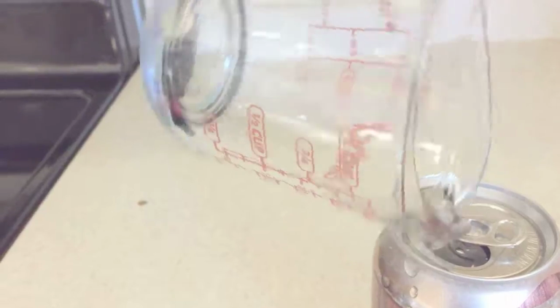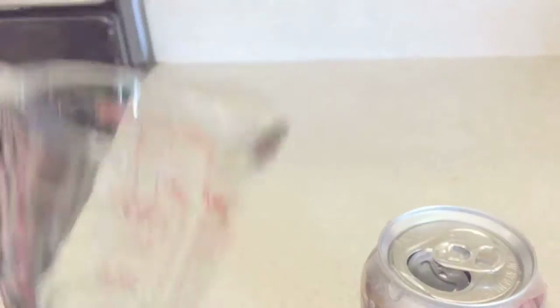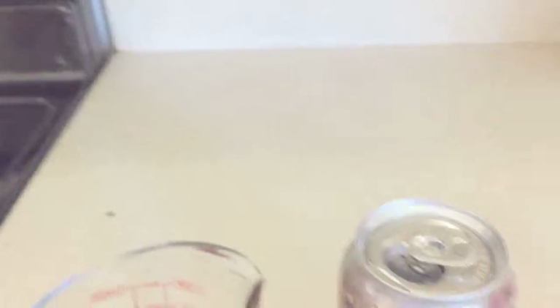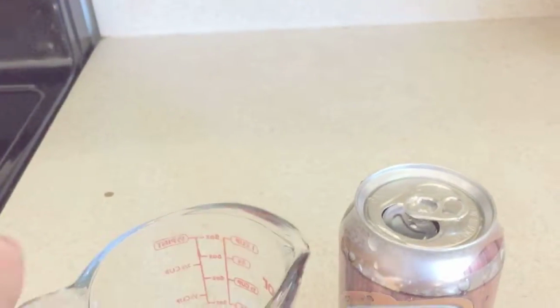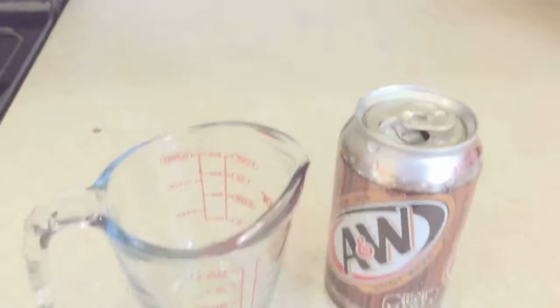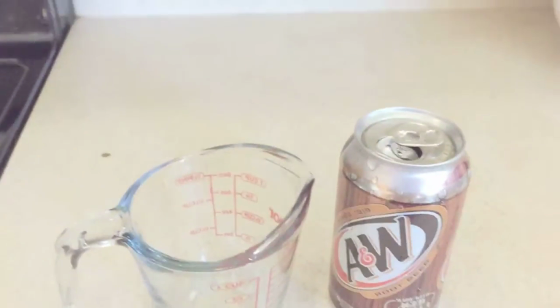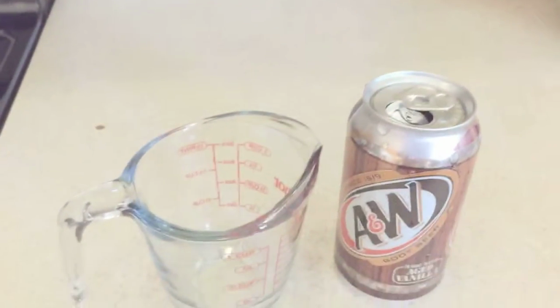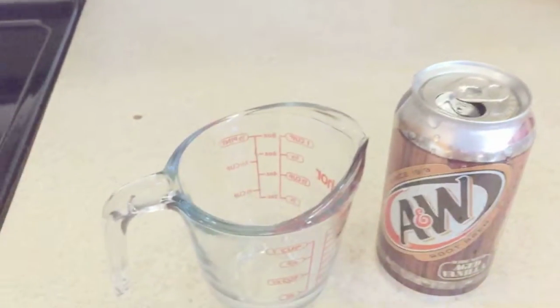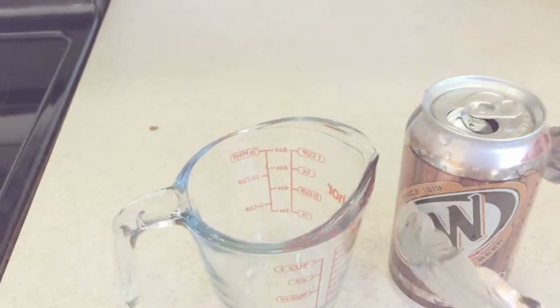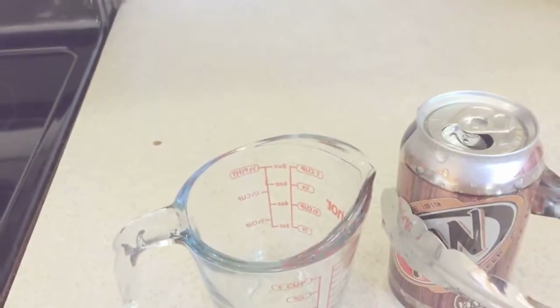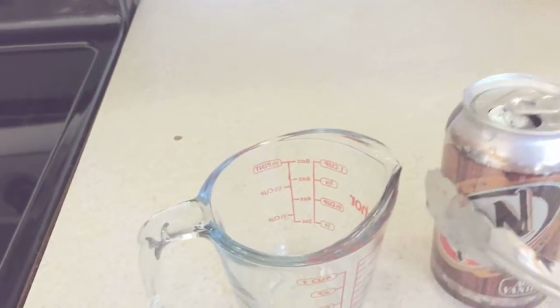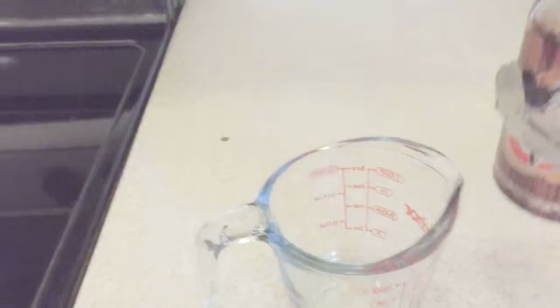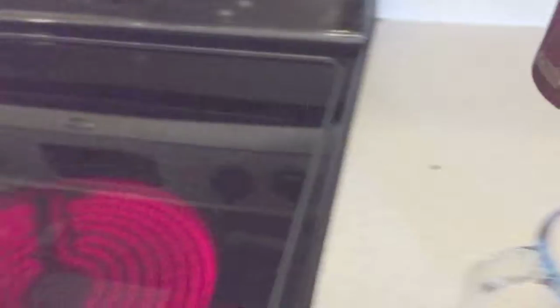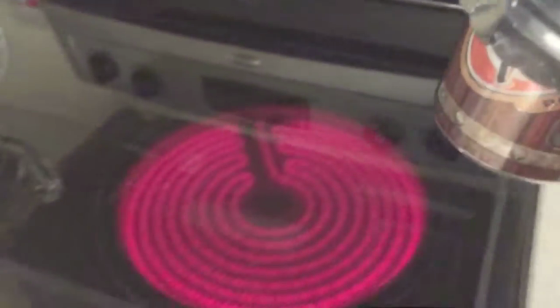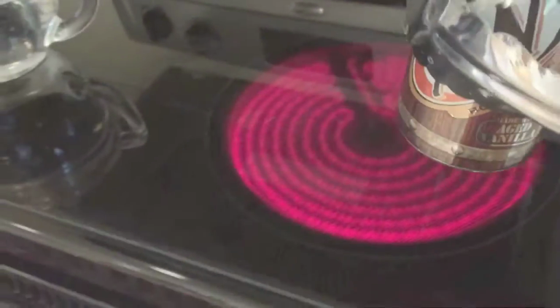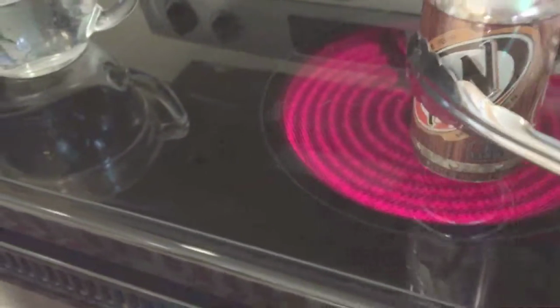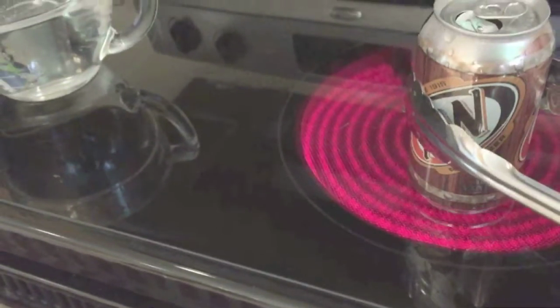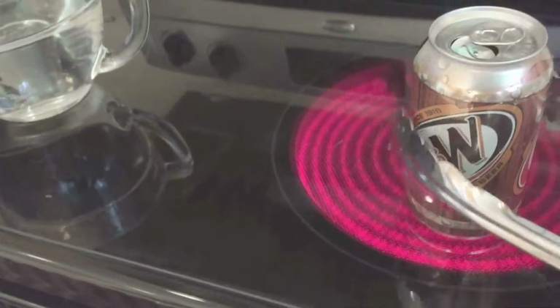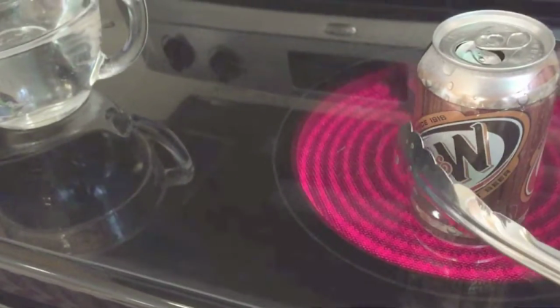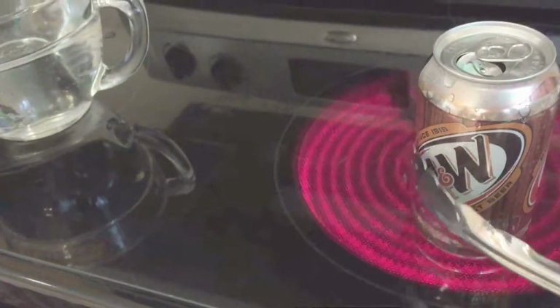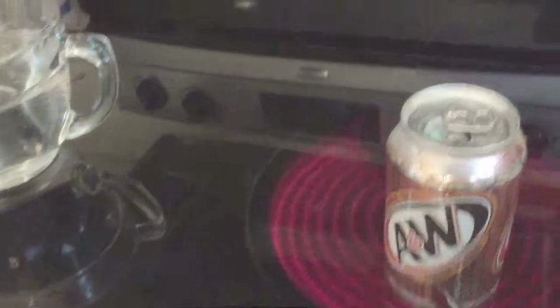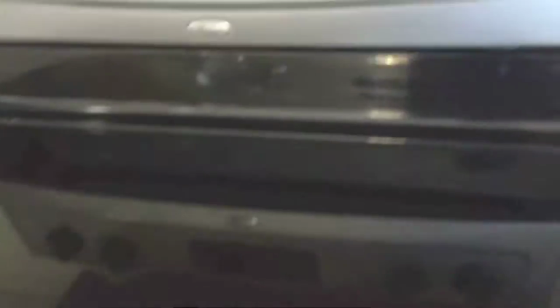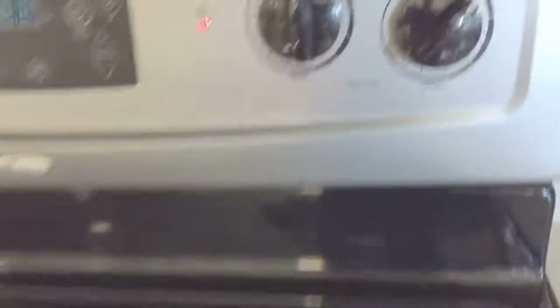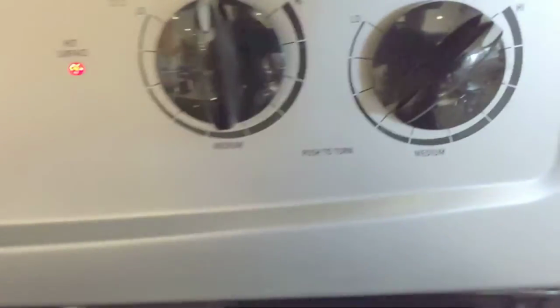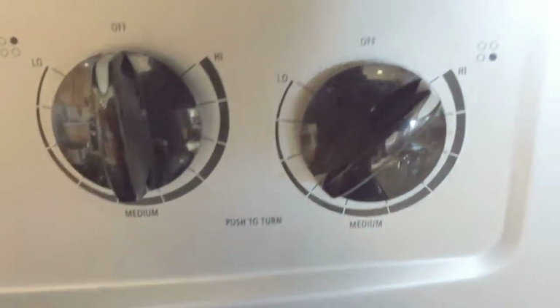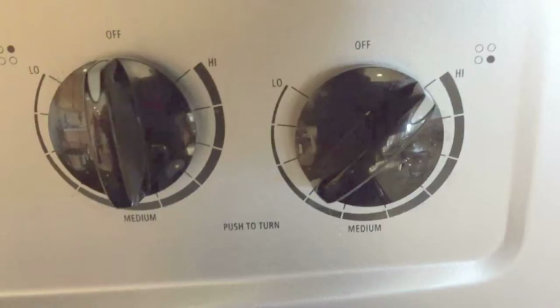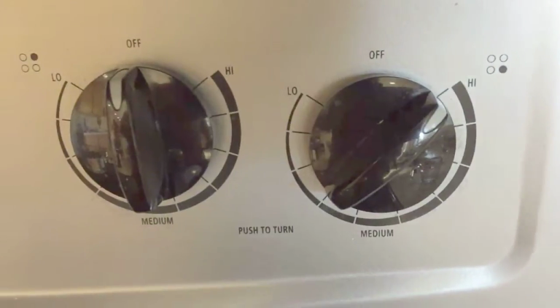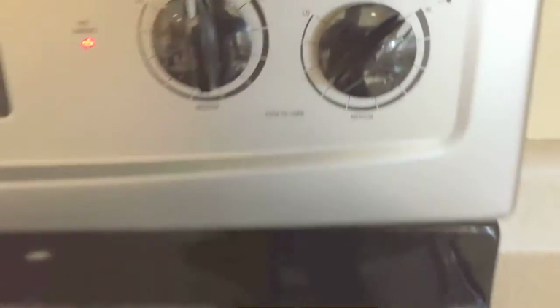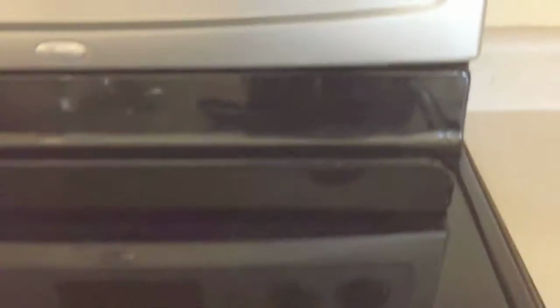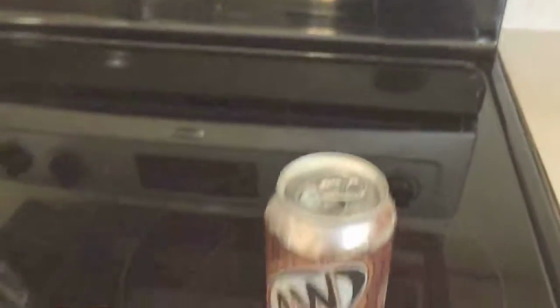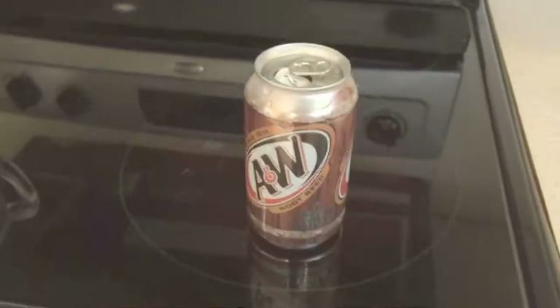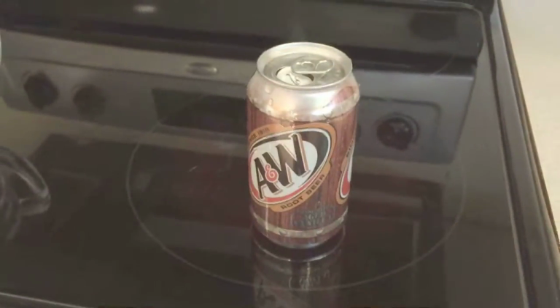Grab the tongs and grab that can and we're going to put that on the stove. It'll take a couple minutes to boil. I'm in California — if you're at higher altitudes, it takes a little longer. Set it on high and wait.